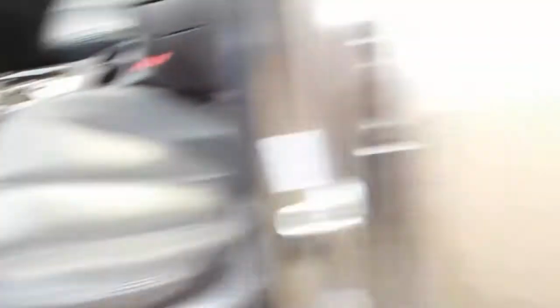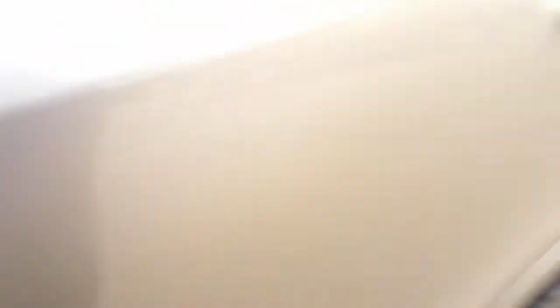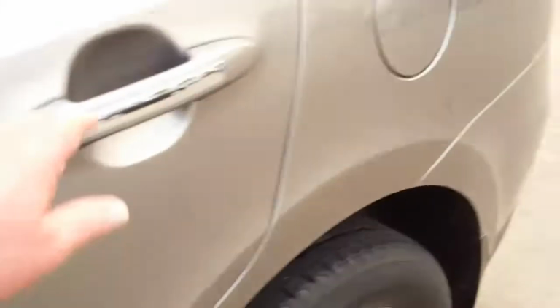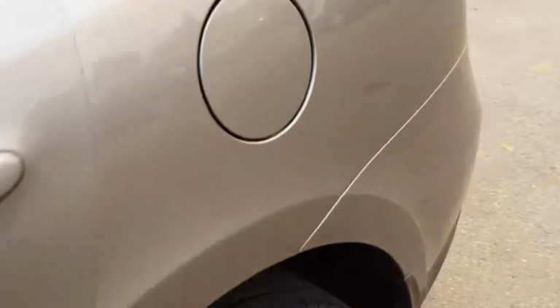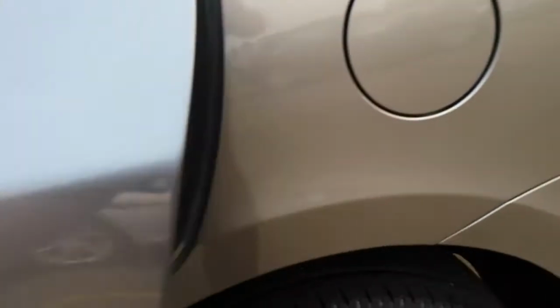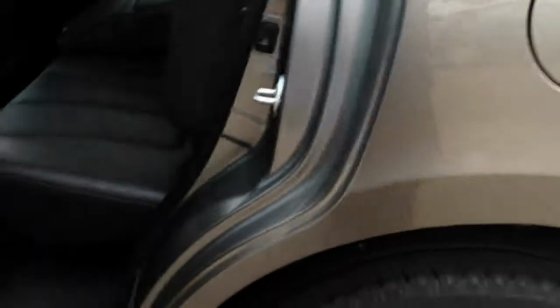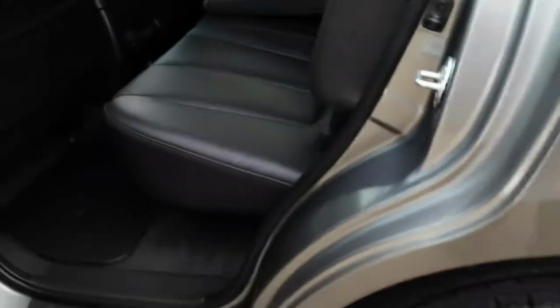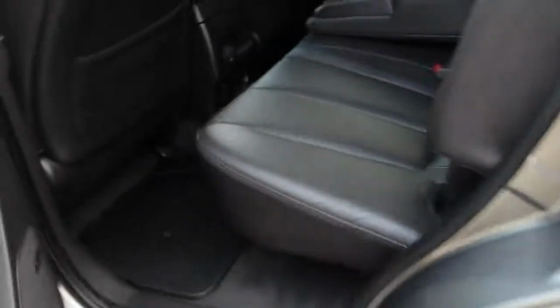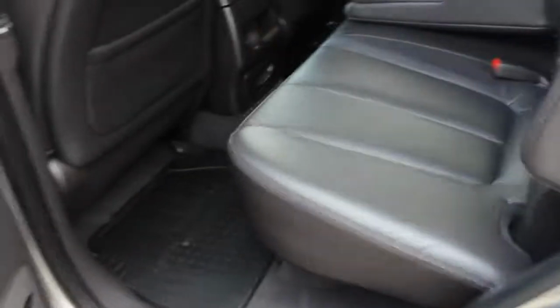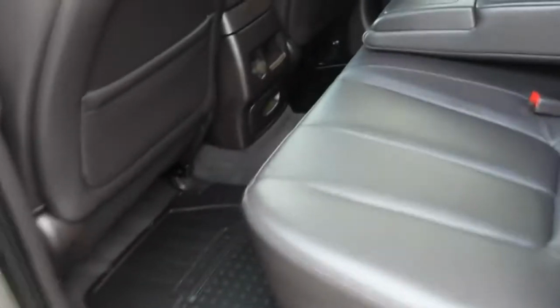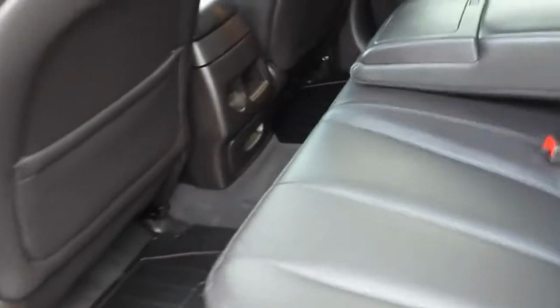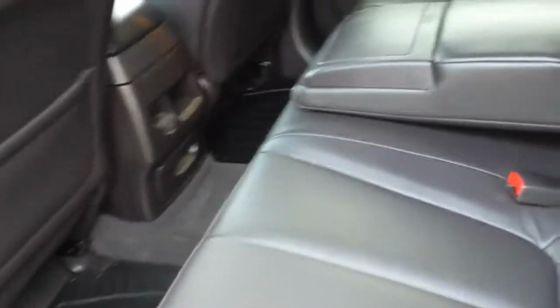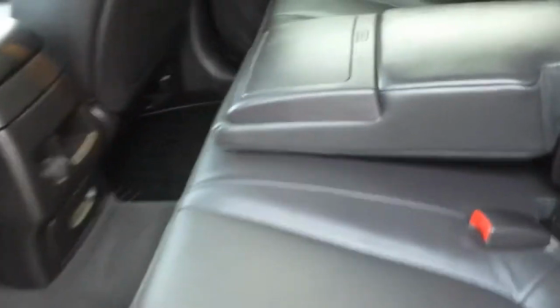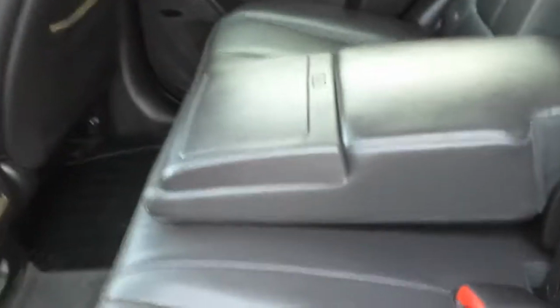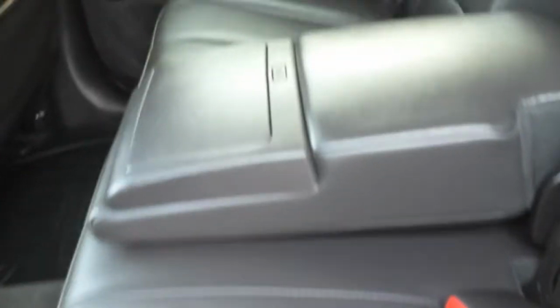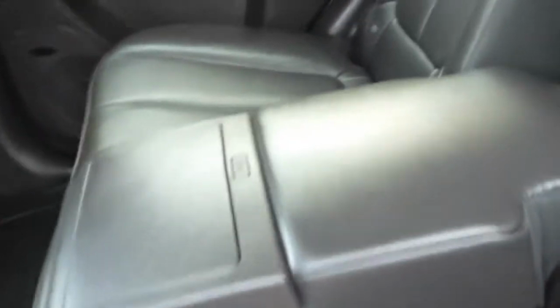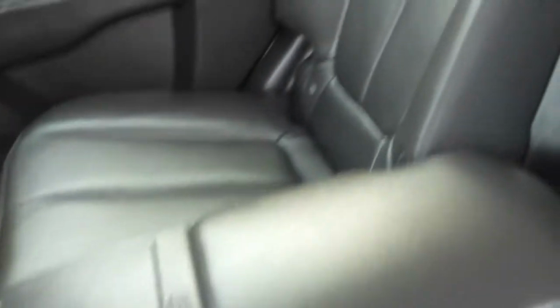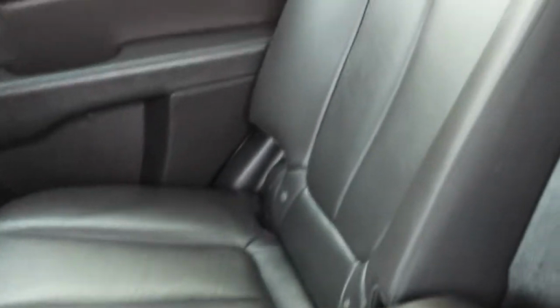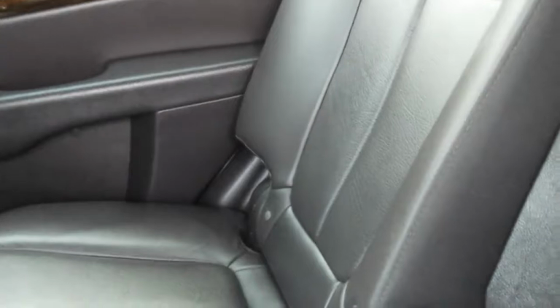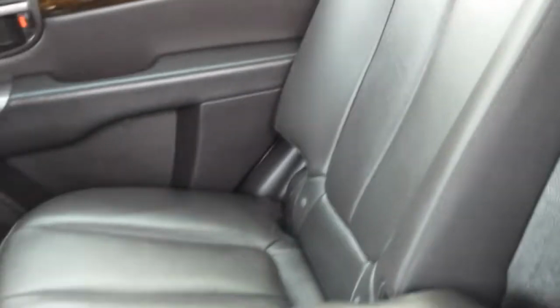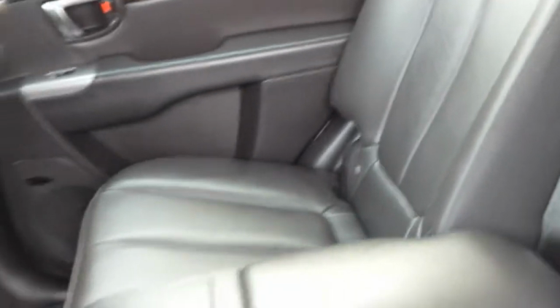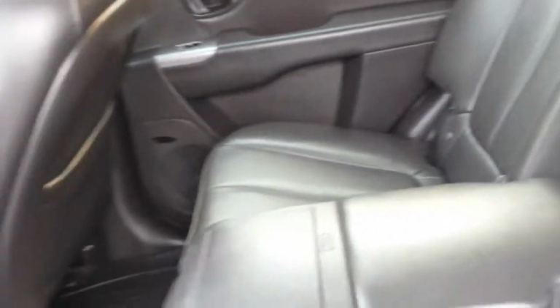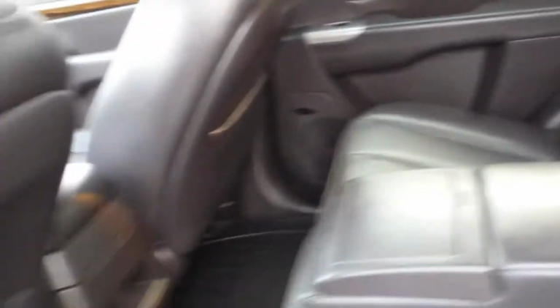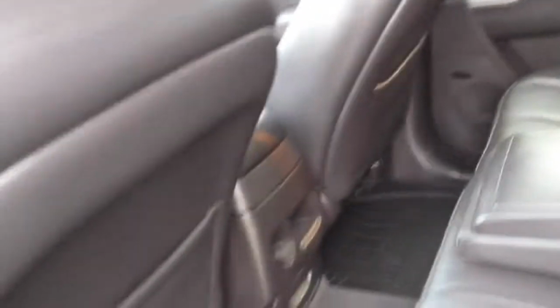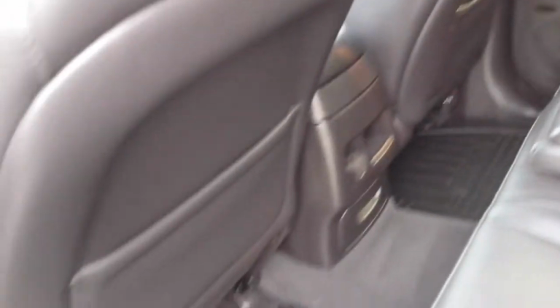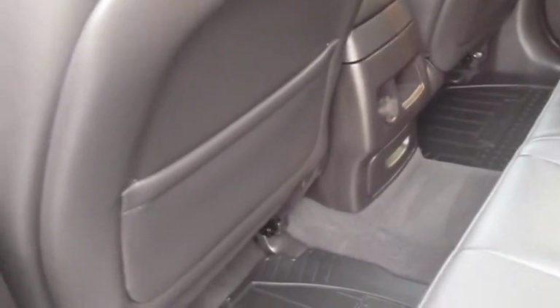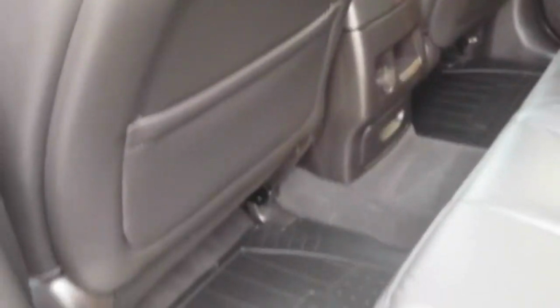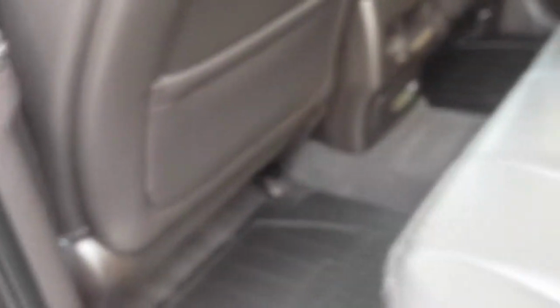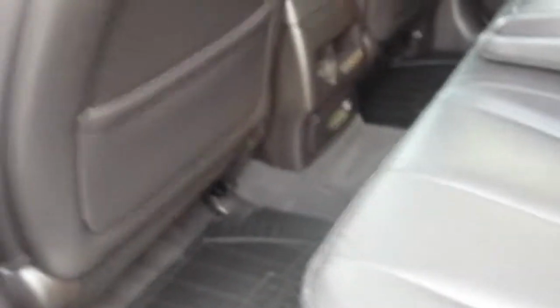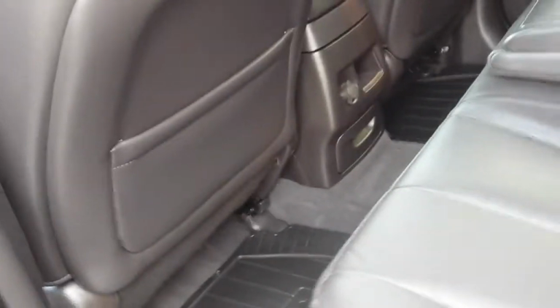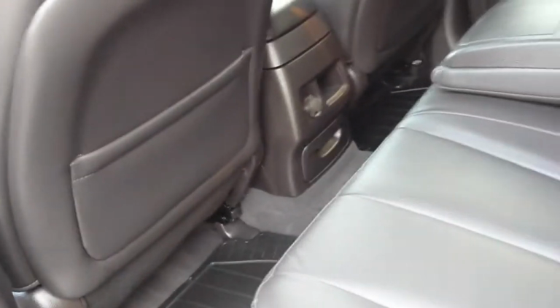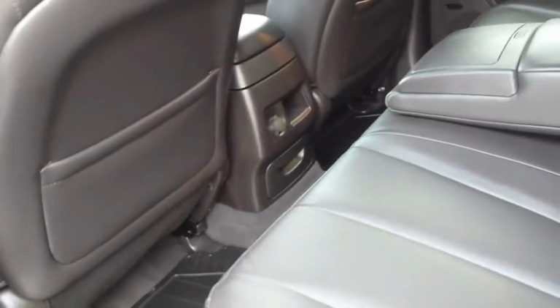Show you into the back — everything's in beautiful condition. No rips, tears. Has full floor mats and the Infinity sound system.